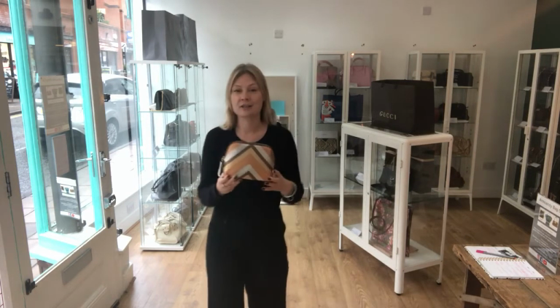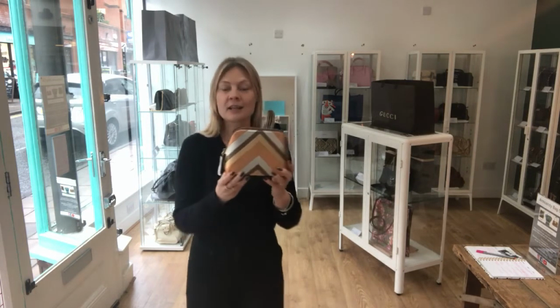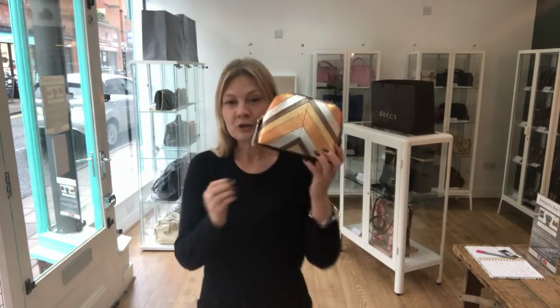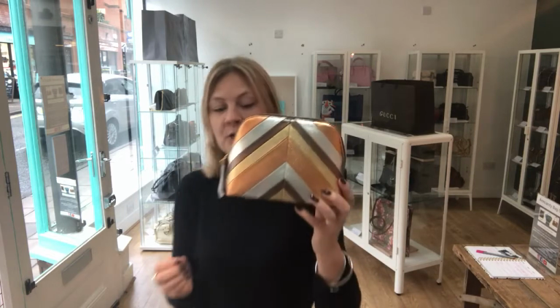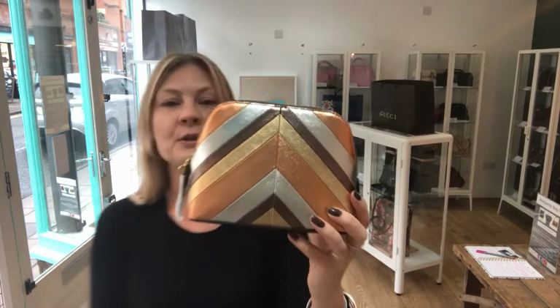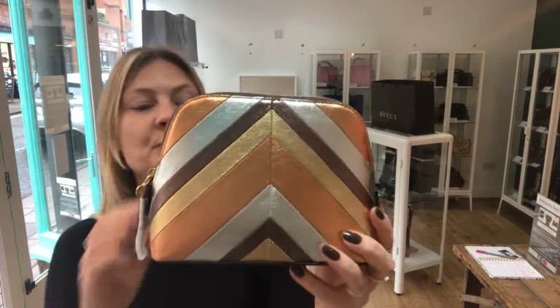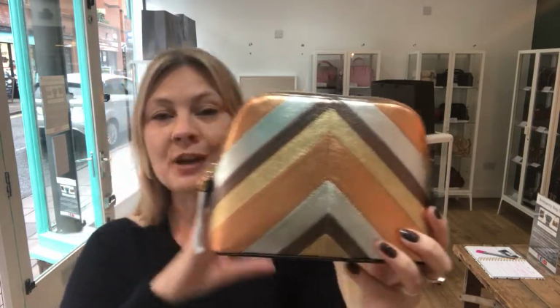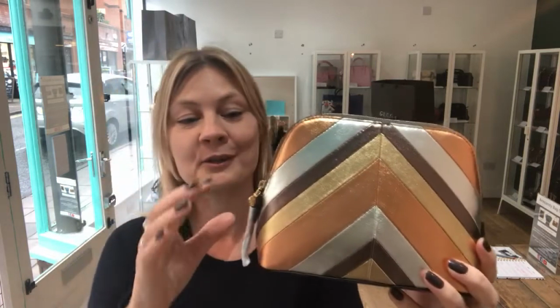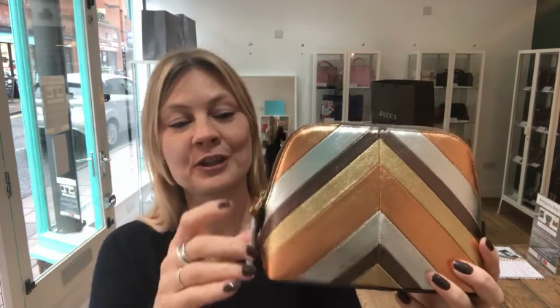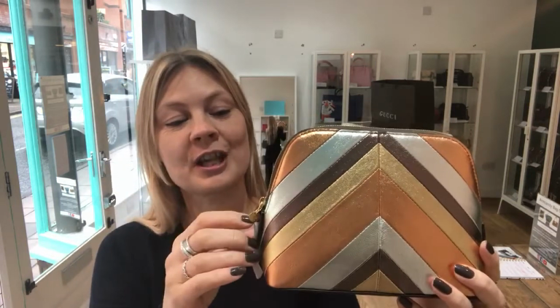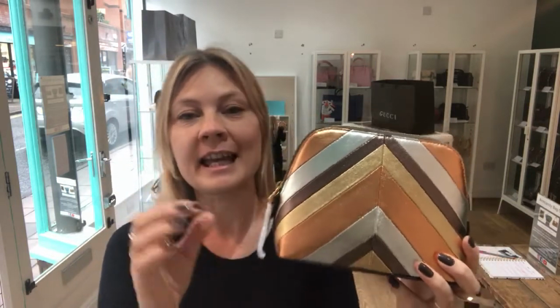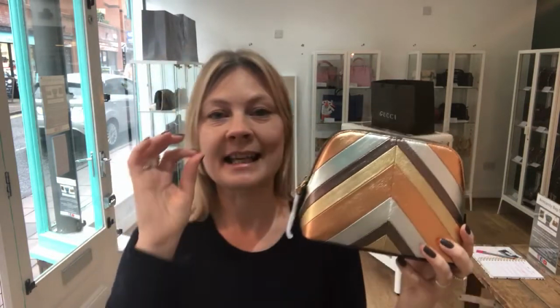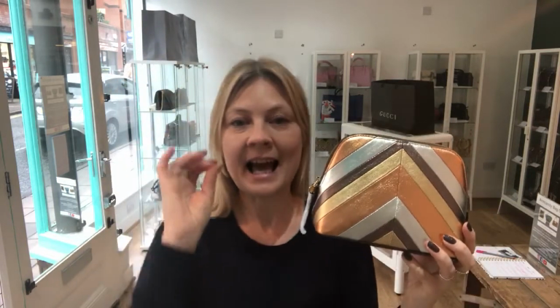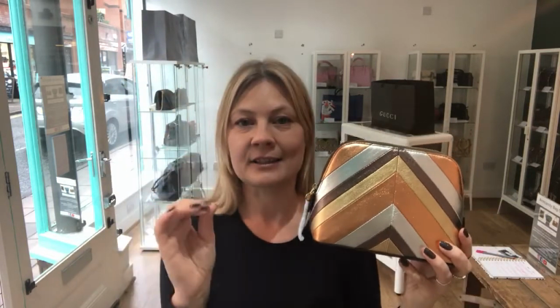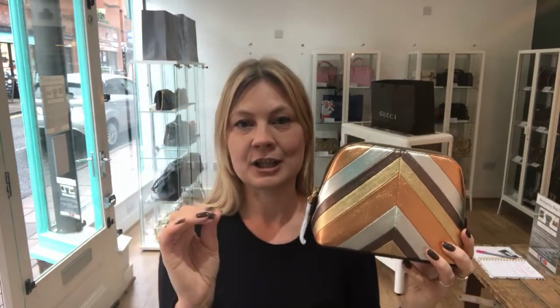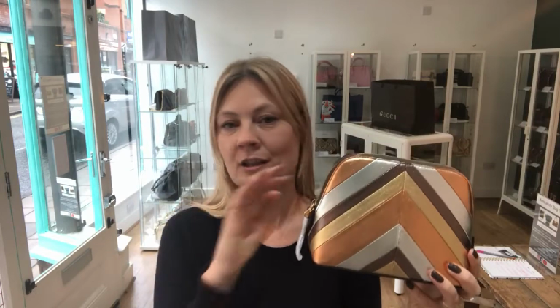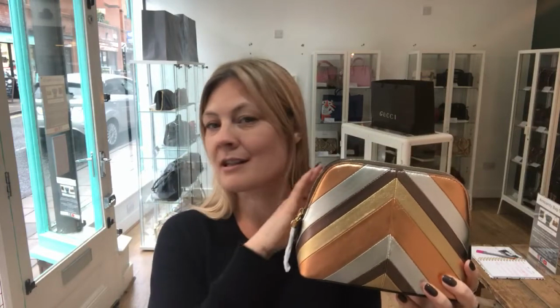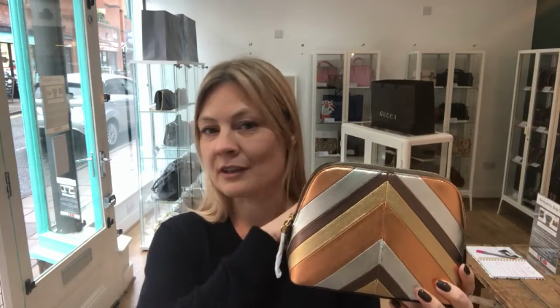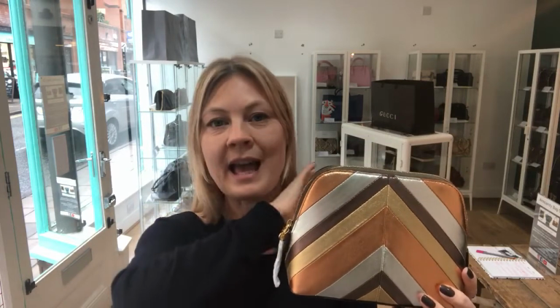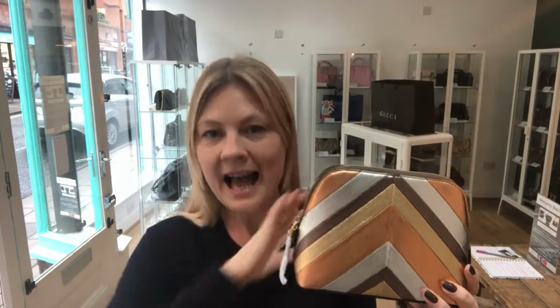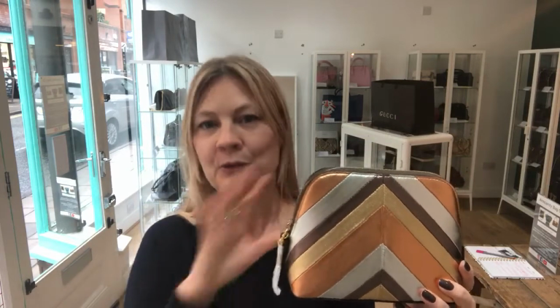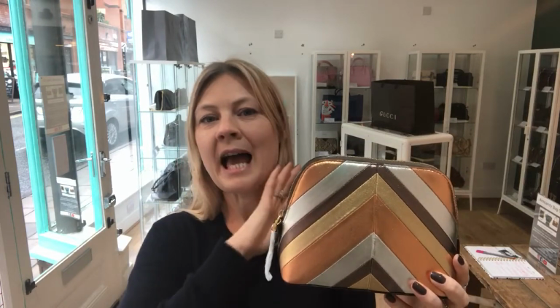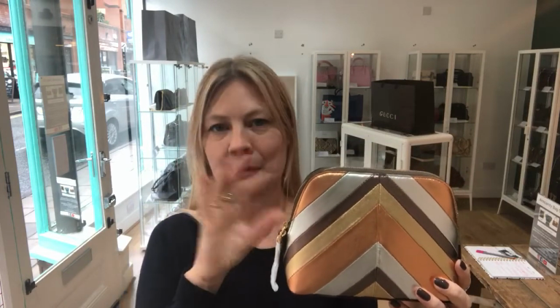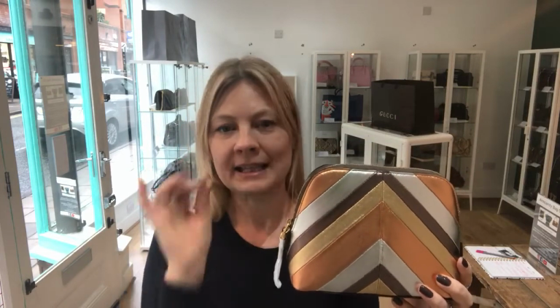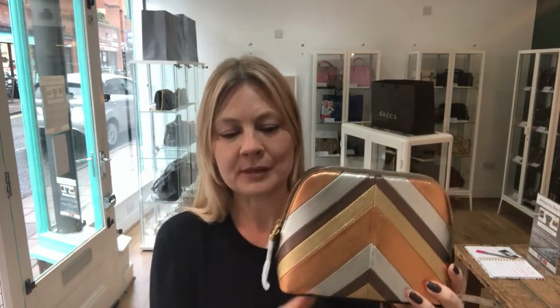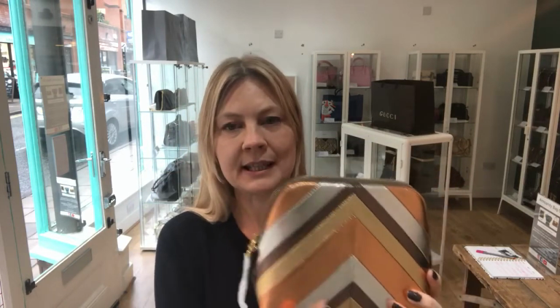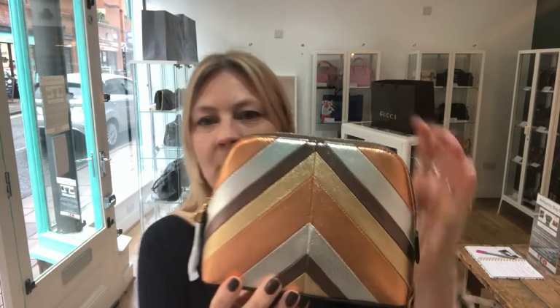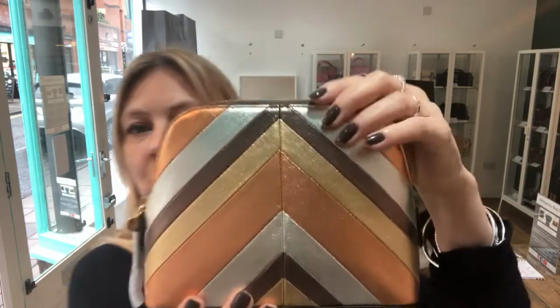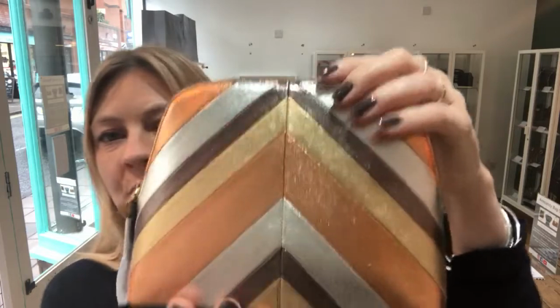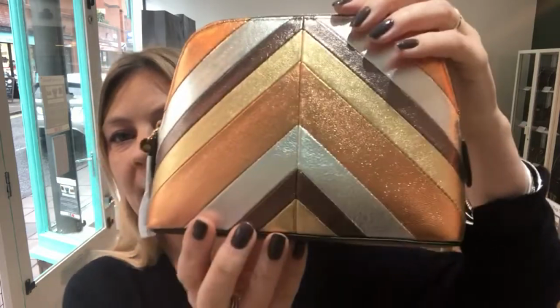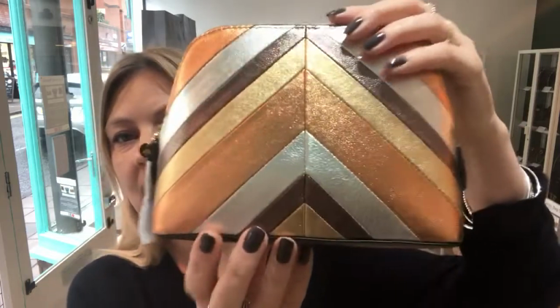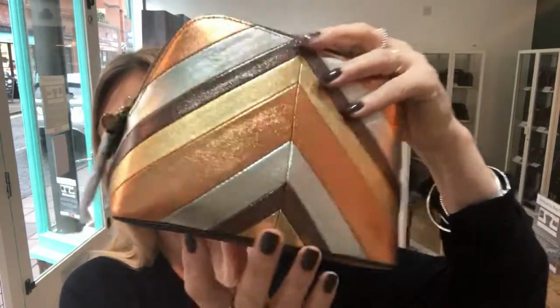I'd actually use this as an evening clutch bag. It's just so, so beautiful. So soft to the touch. And it's in excellent condition — there is no sign of wear at all anywhere. It is pristine. So we'll show you the front and back to begin with.